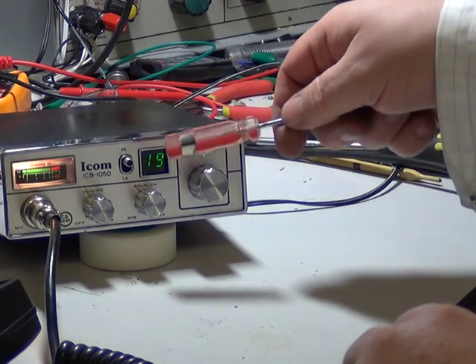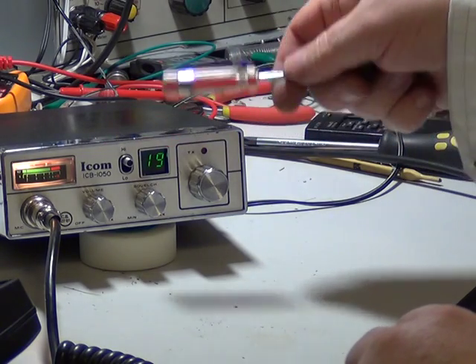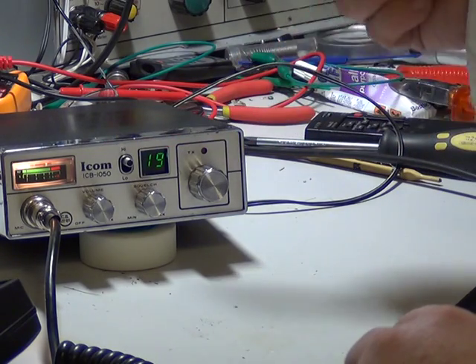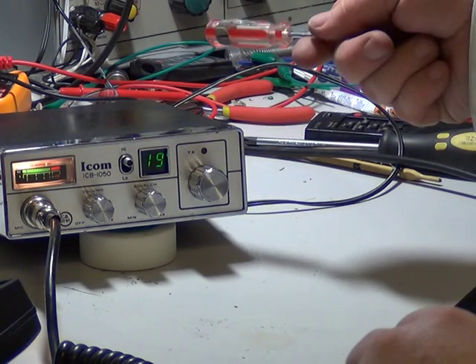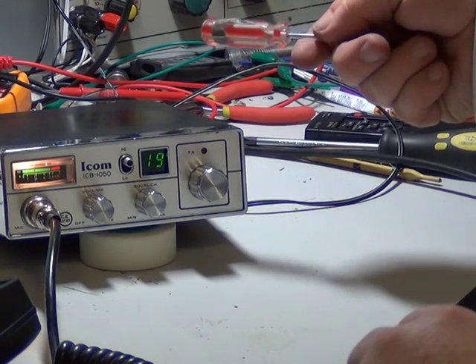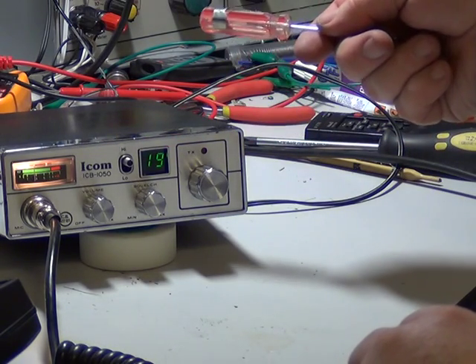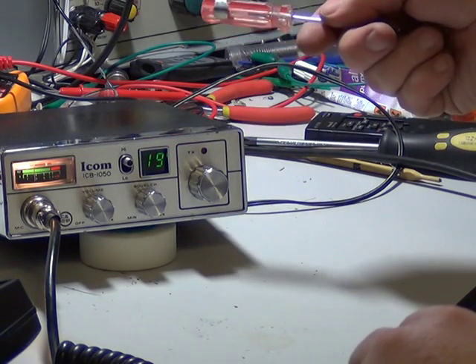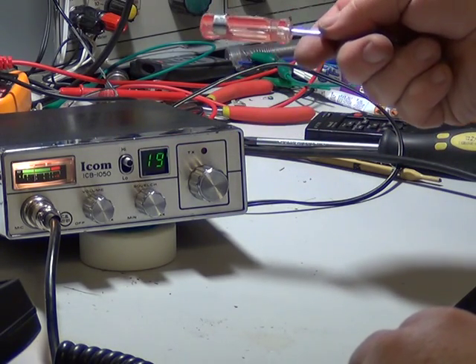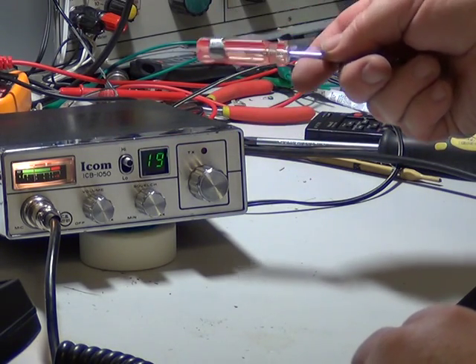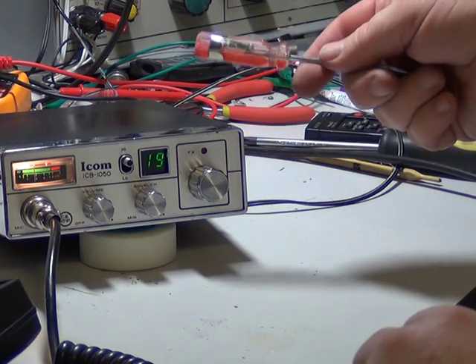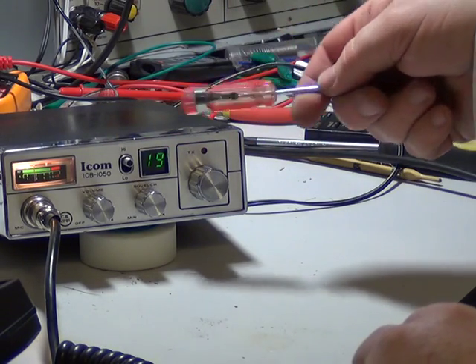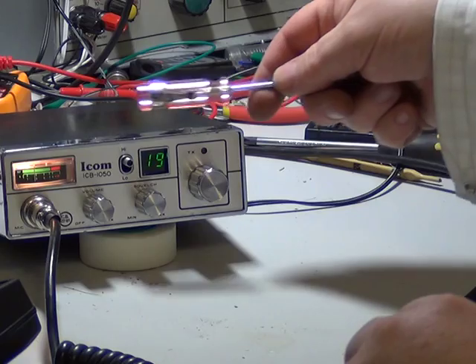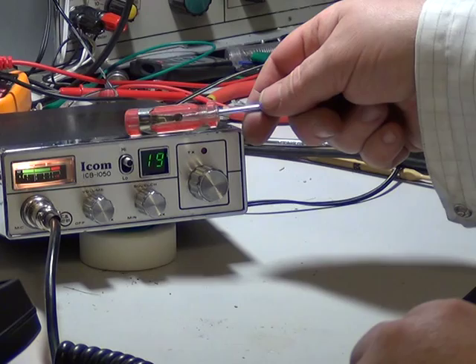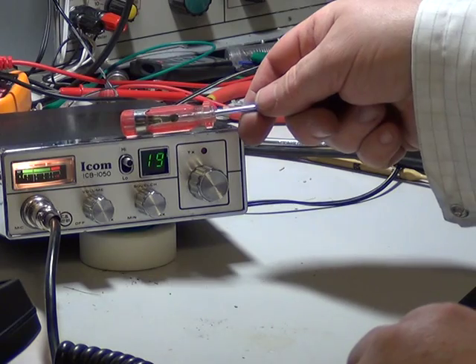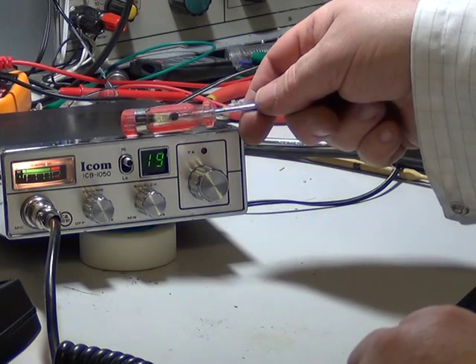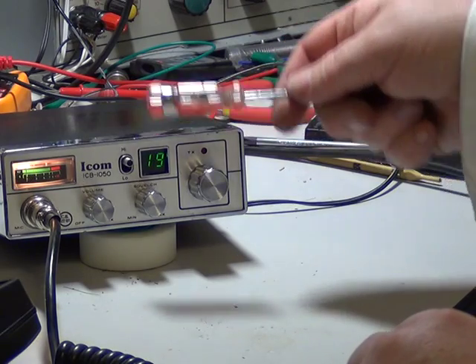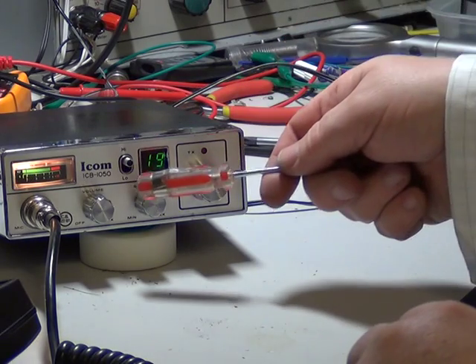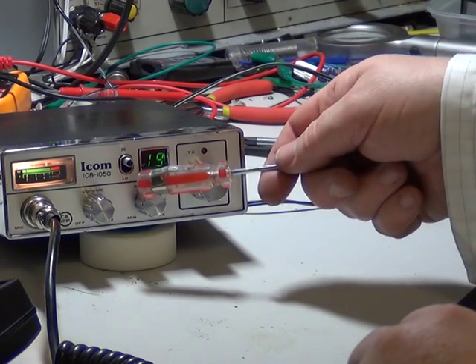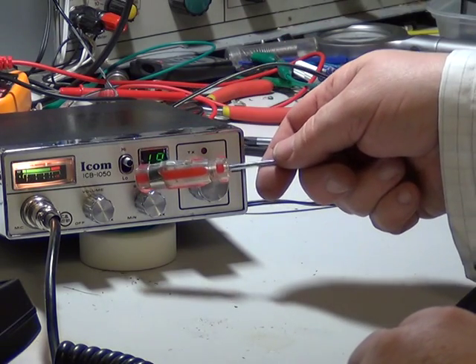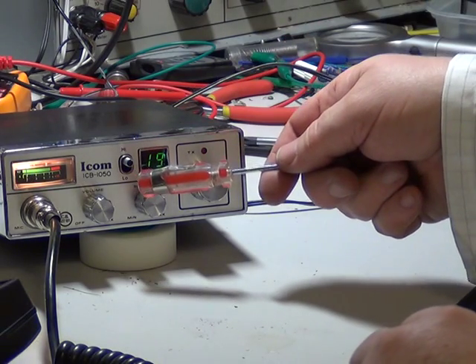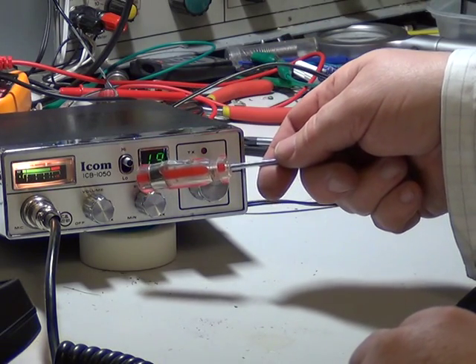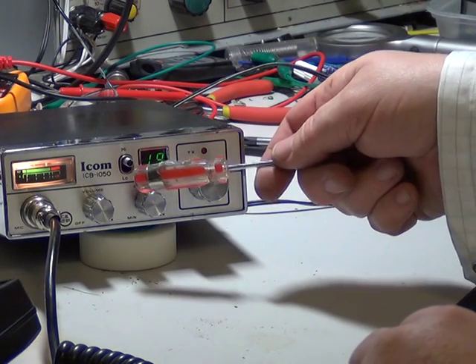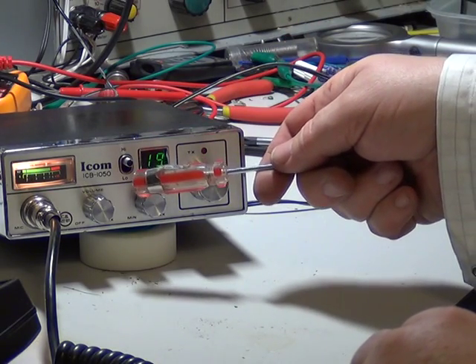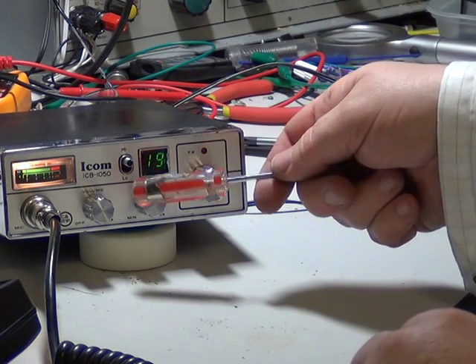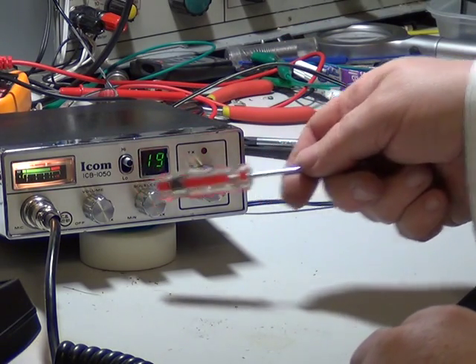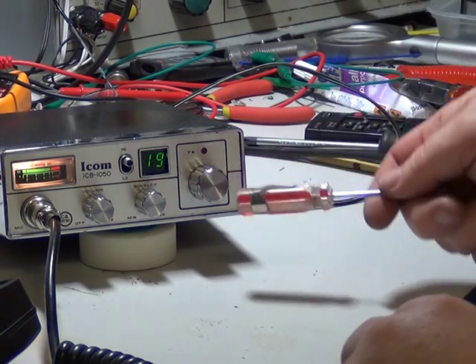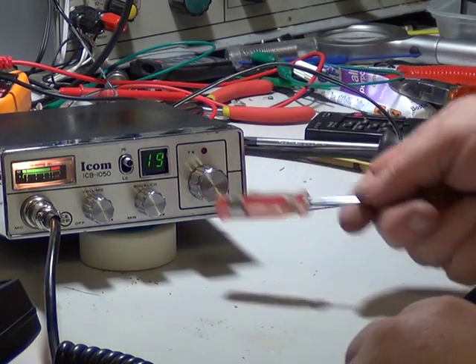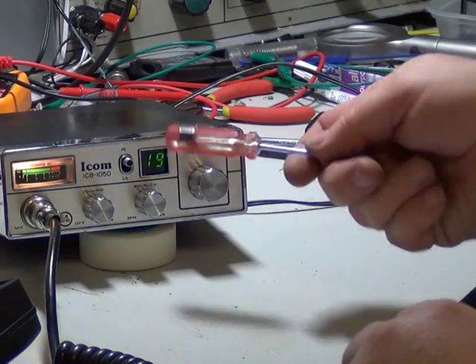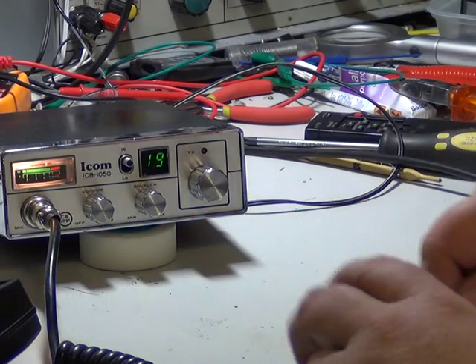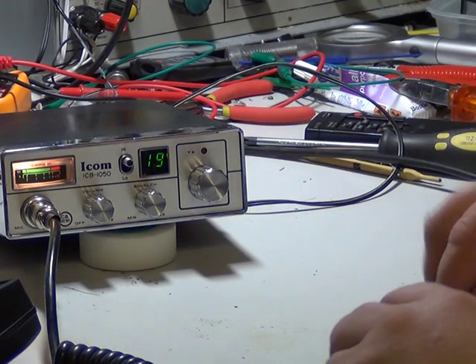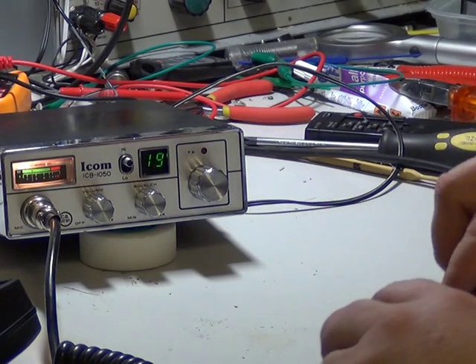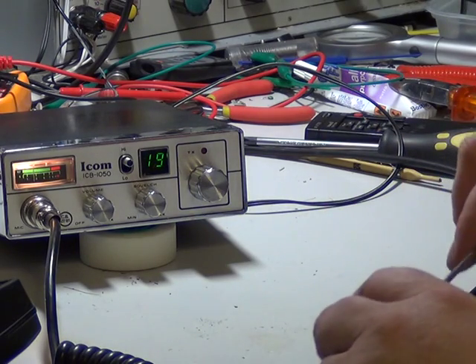High/low power — which on these sets, like all the MPT 1320 ones, is 4 watts in the higher position and 0.4 watts in the low power position. And it's got a green channel display.